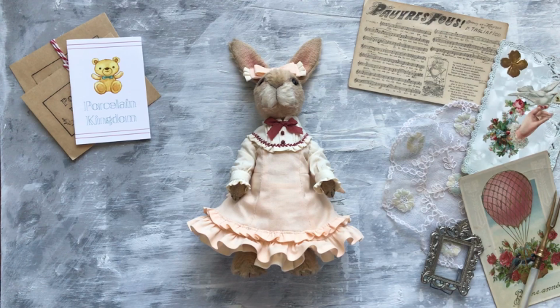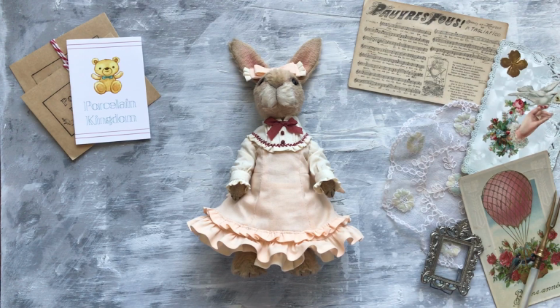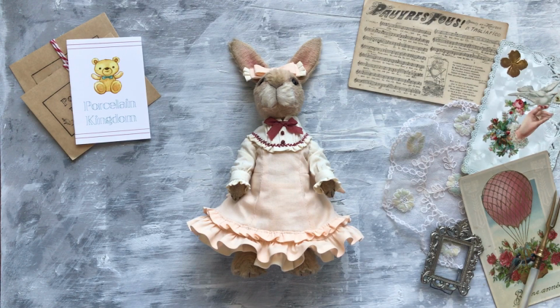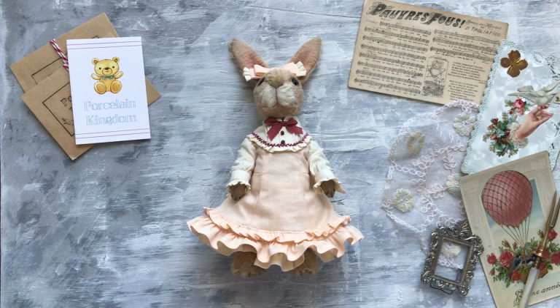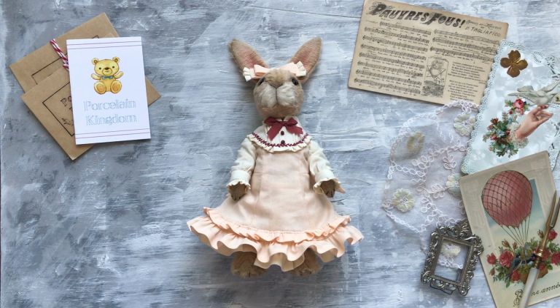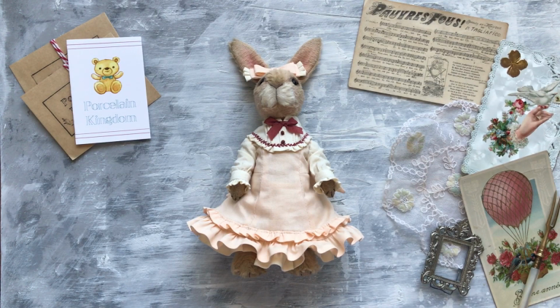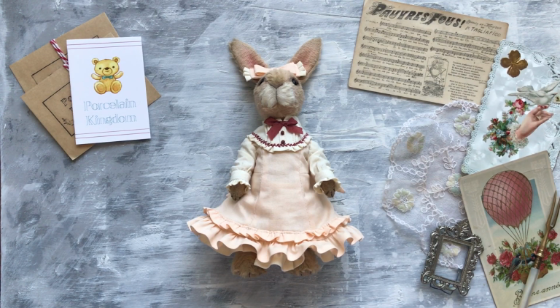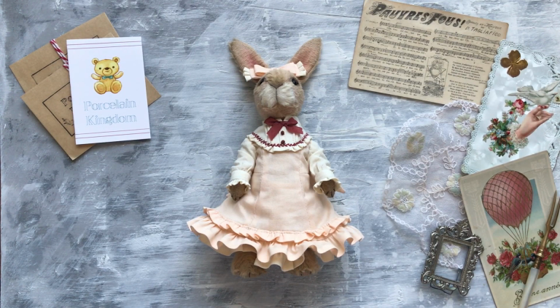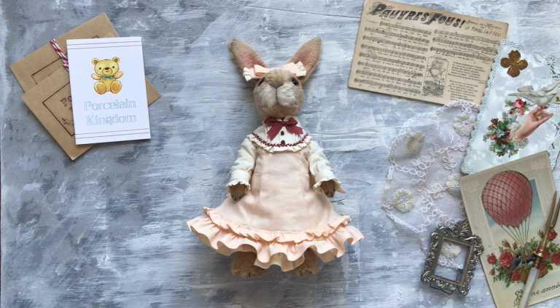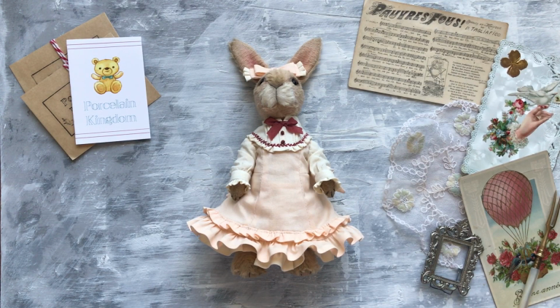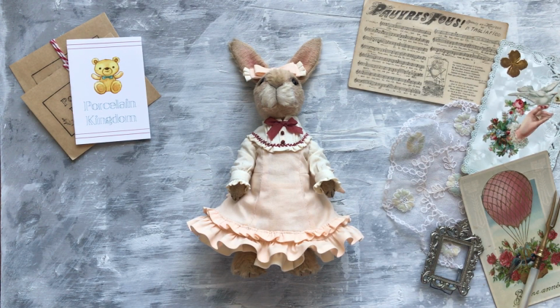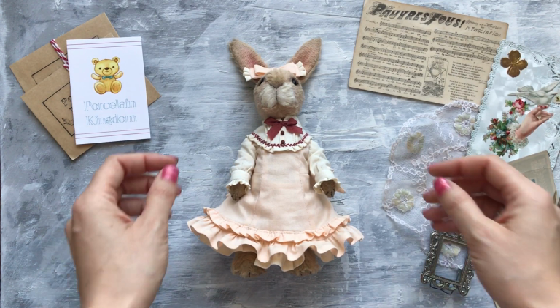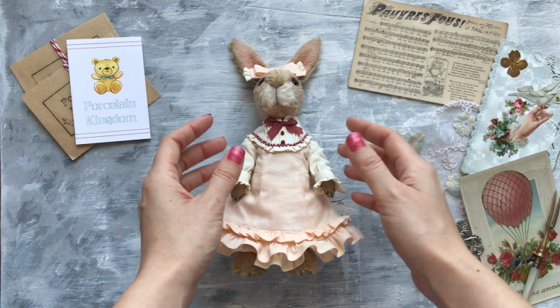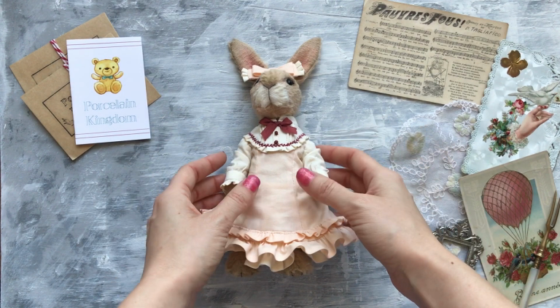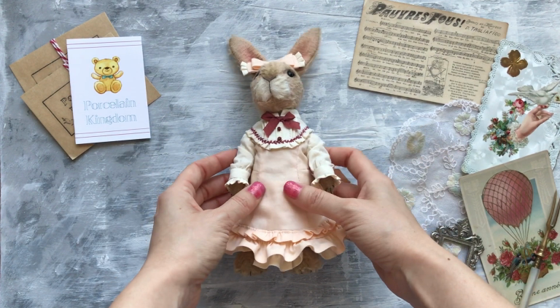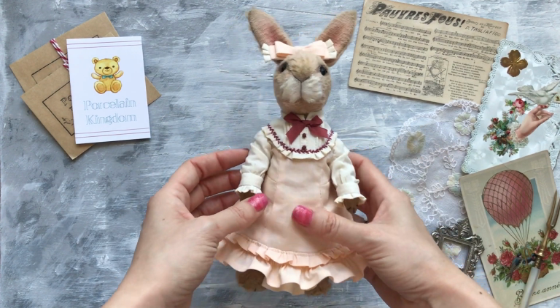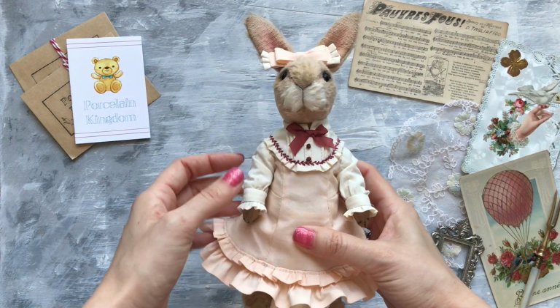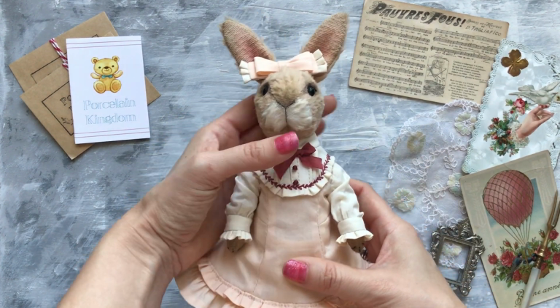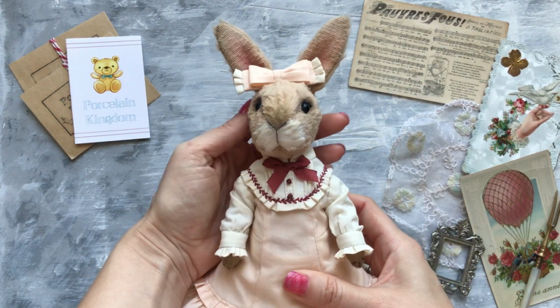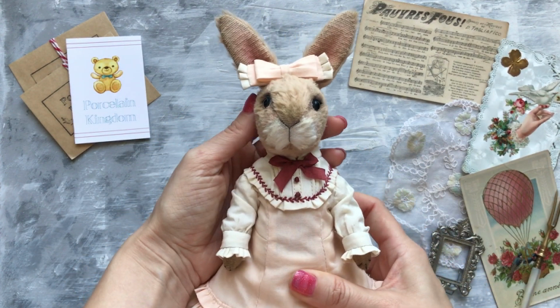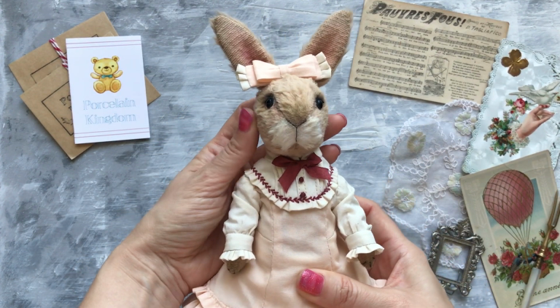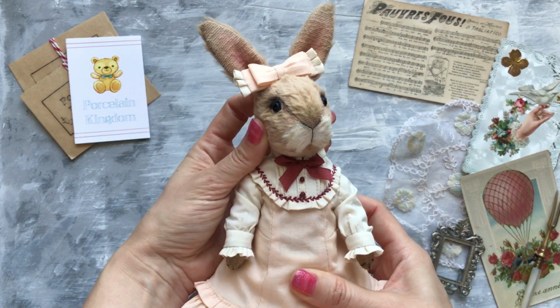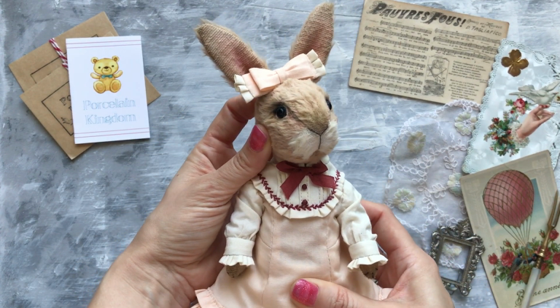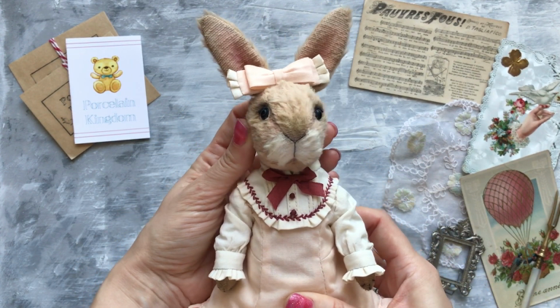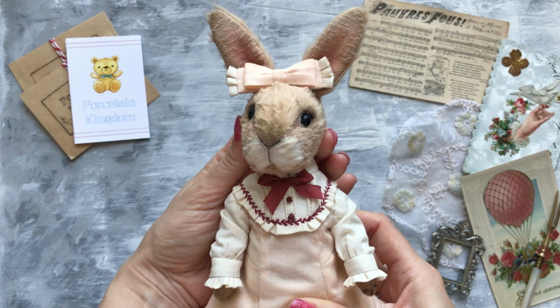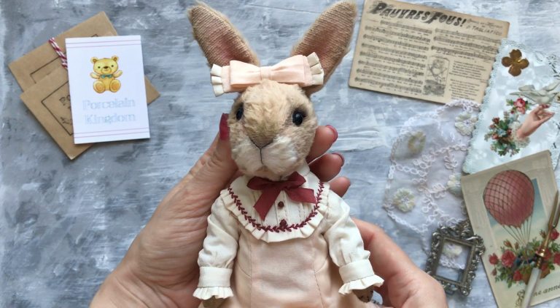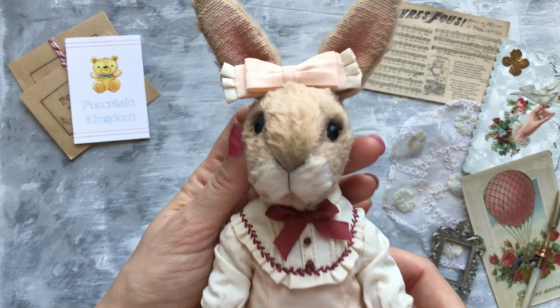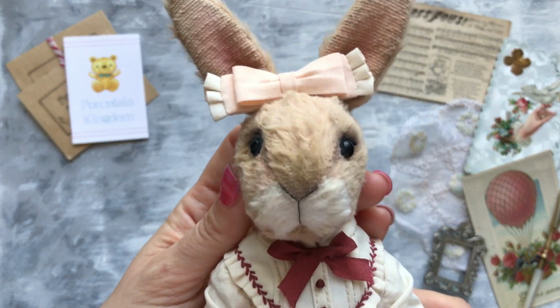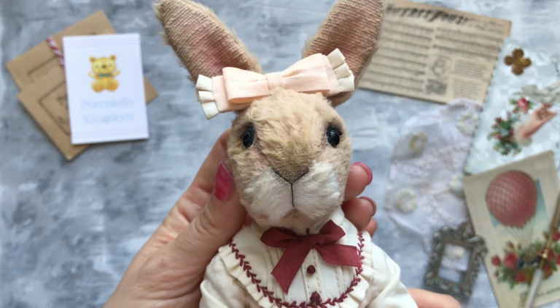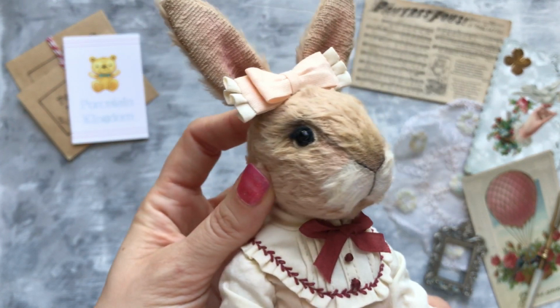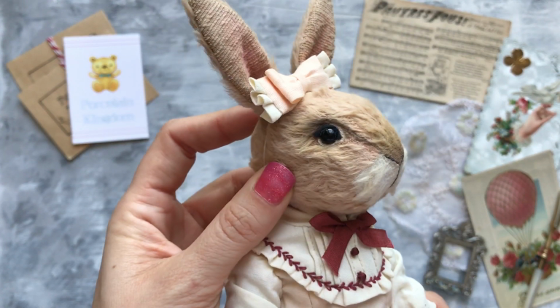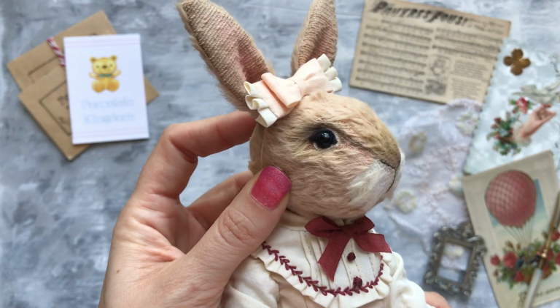Hi everyone and welcome to the overview of my teddy bunny Colette. So here she is. That's her face.